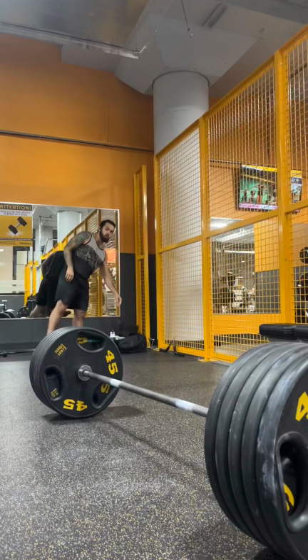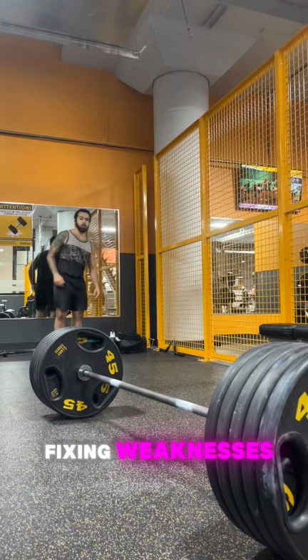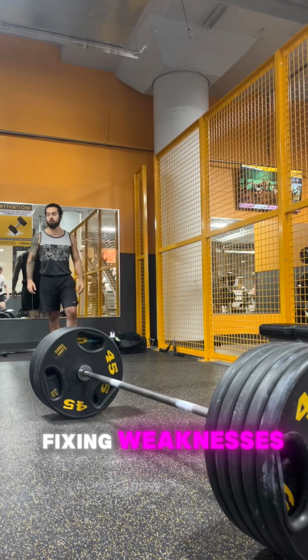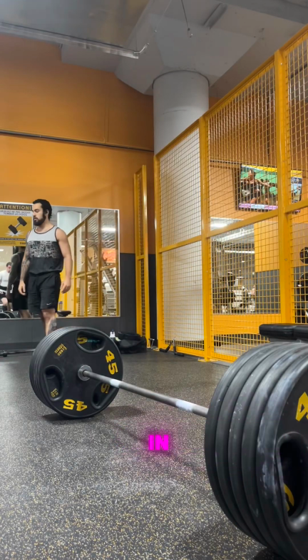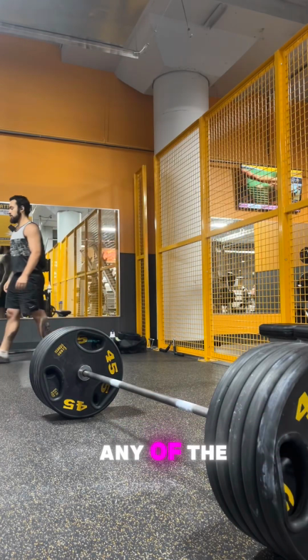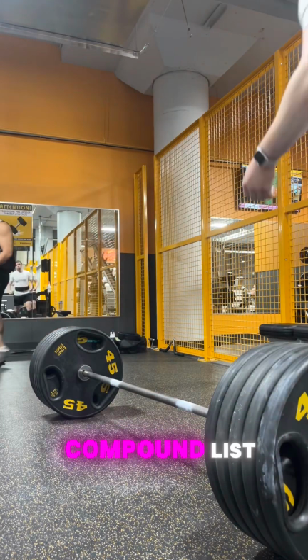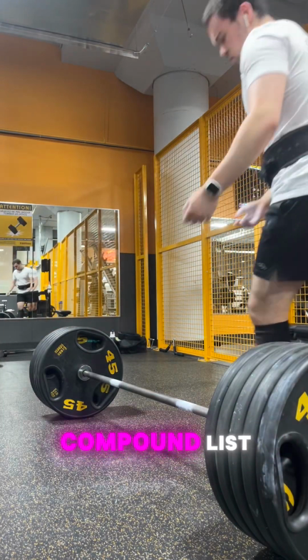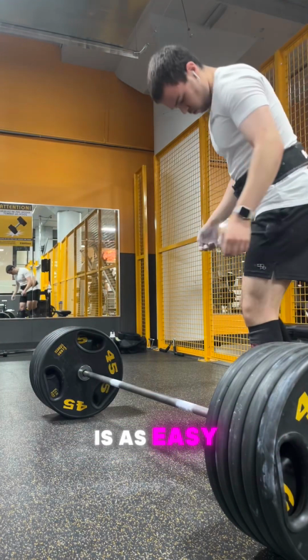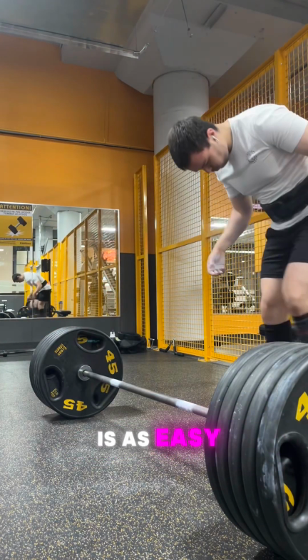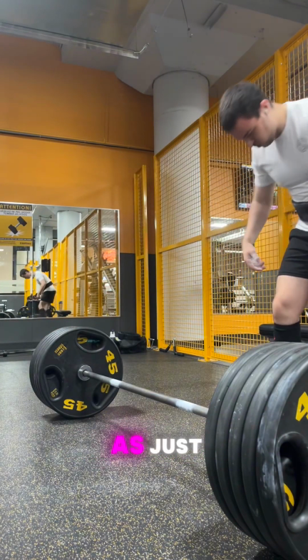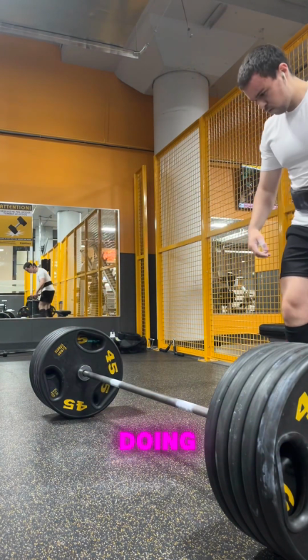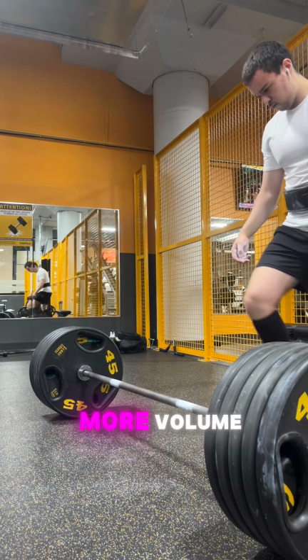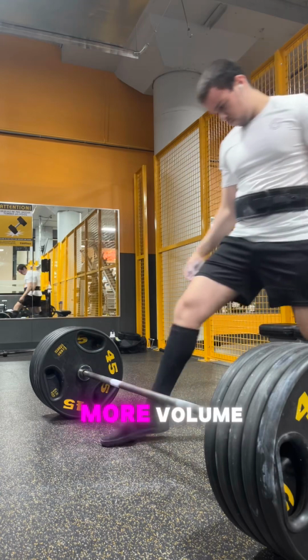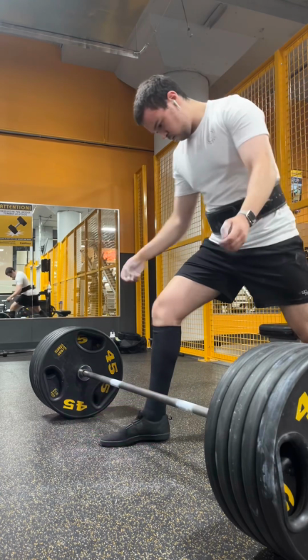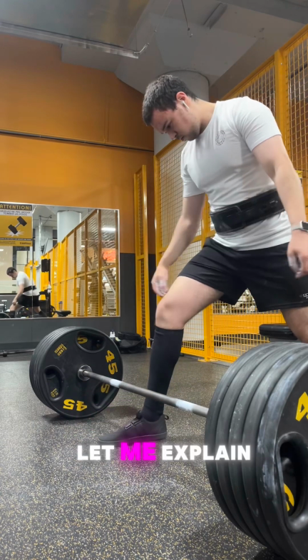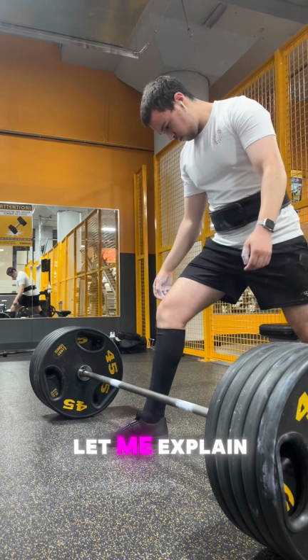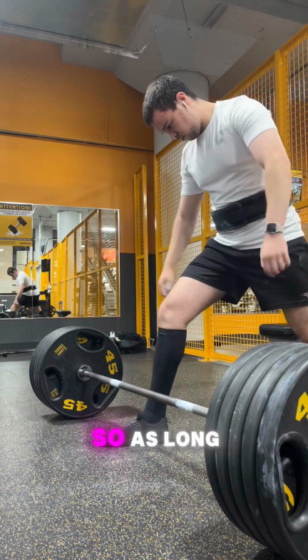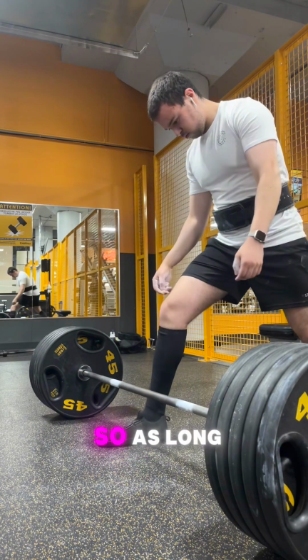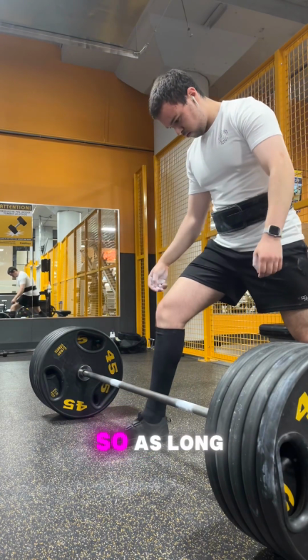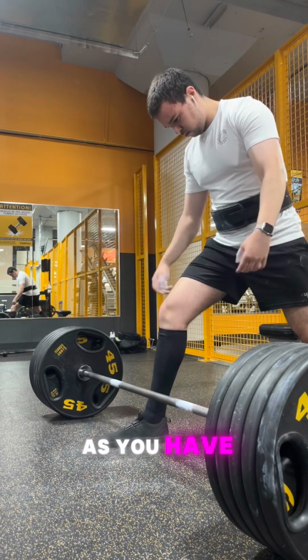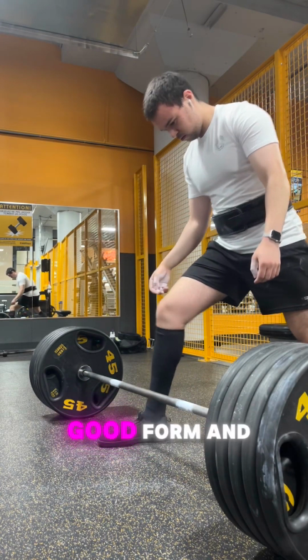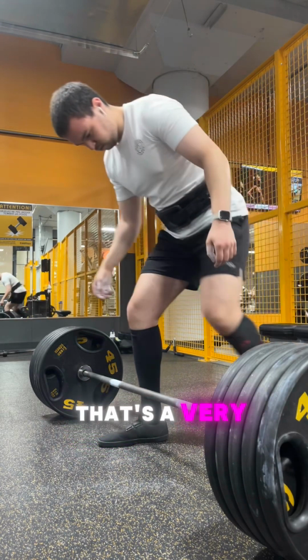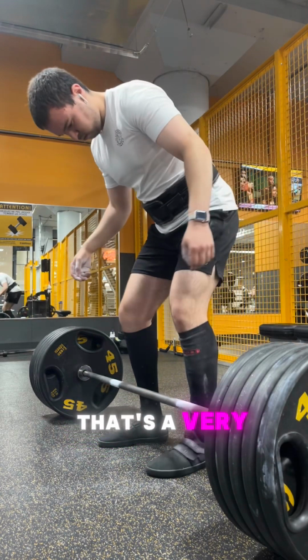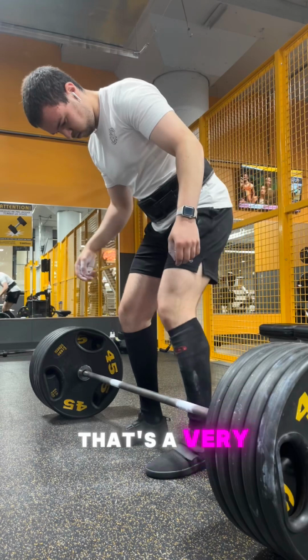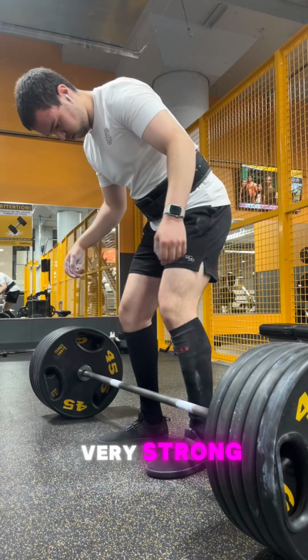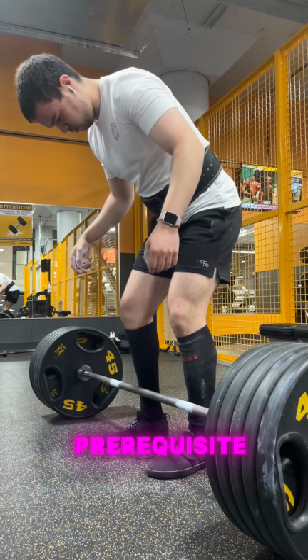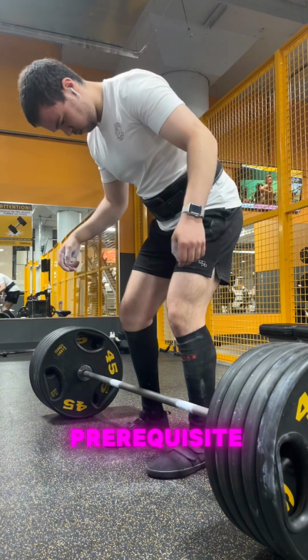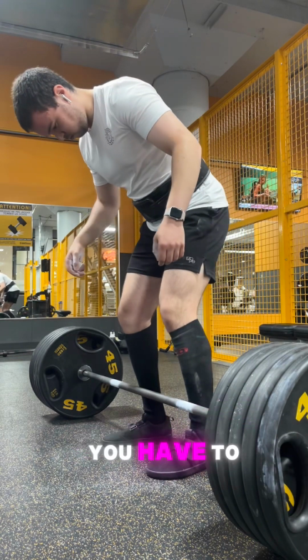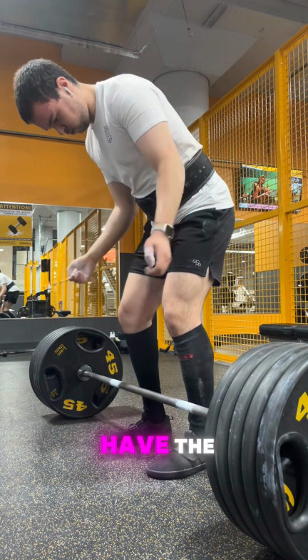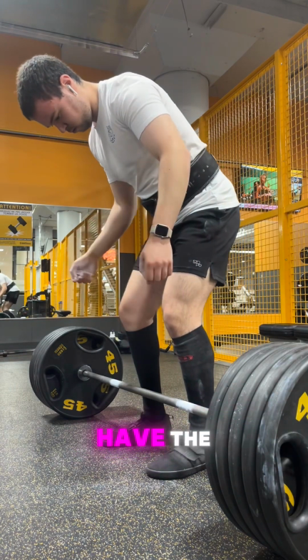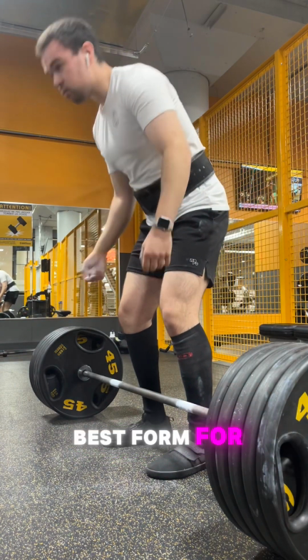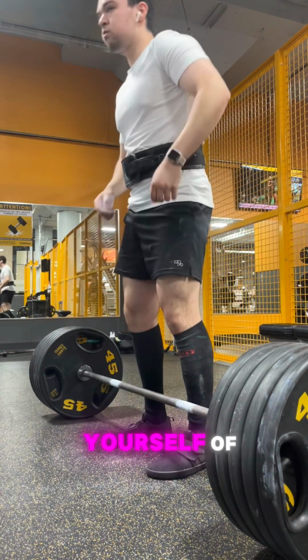Fixing weaknesses in any of the compound lifts is as easy as just doing more volume. As long as you have good form — and that's a very strong prerequisite — you have to have the best form for yourself.